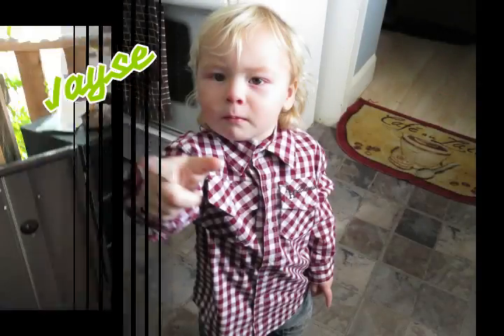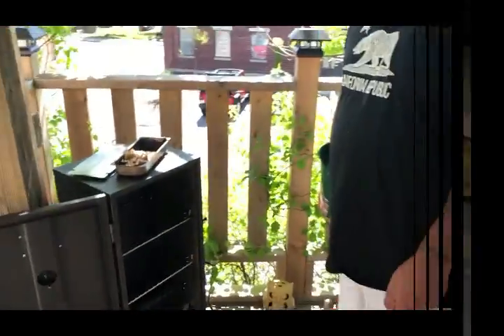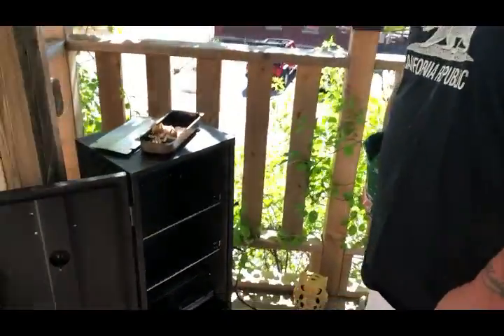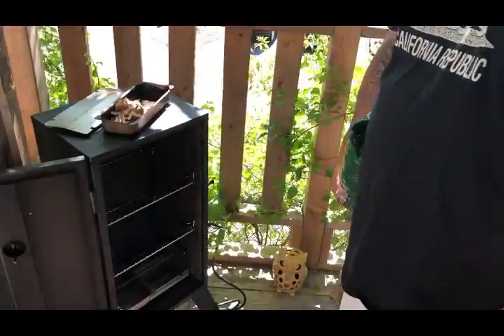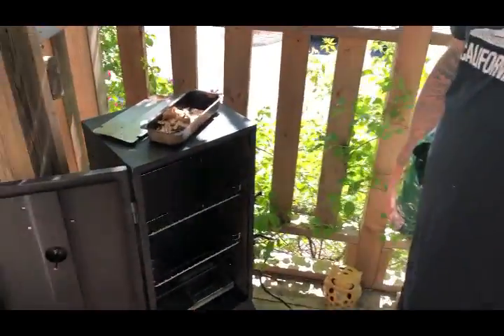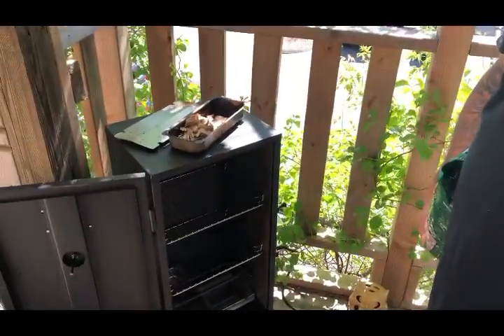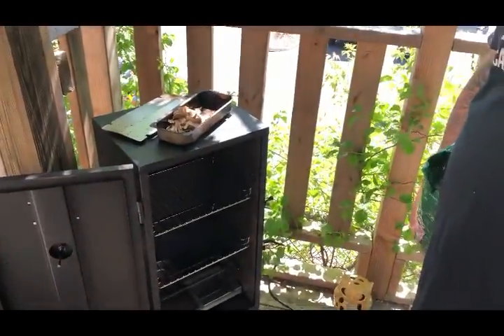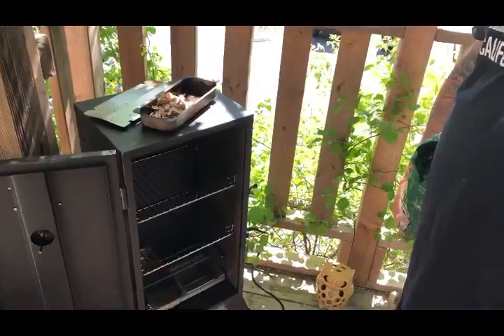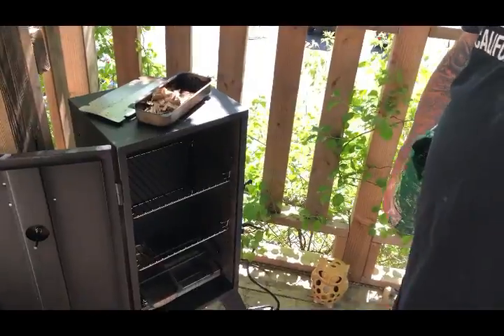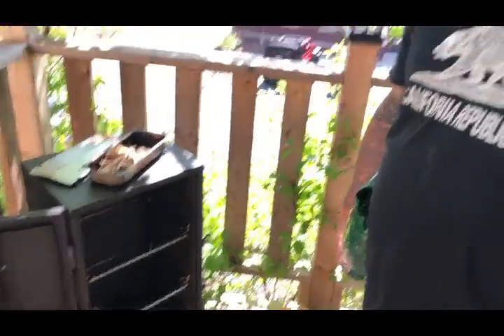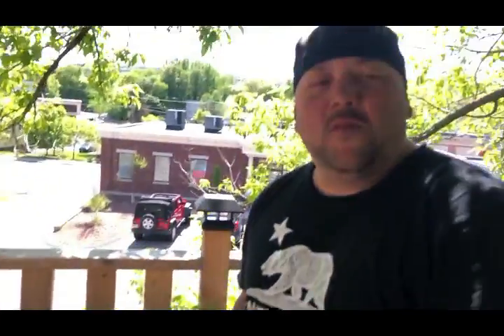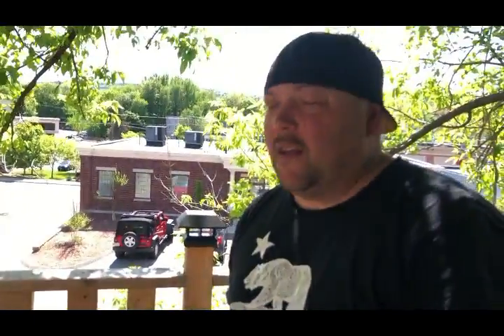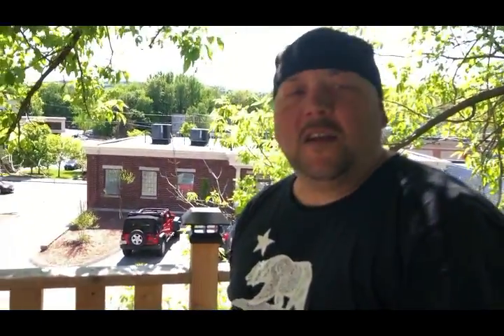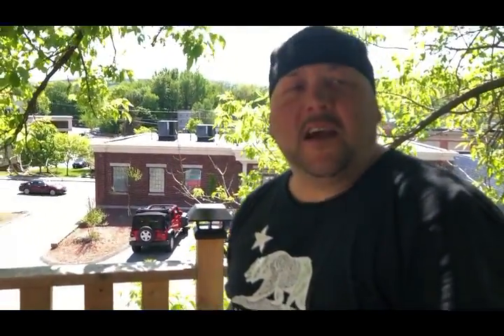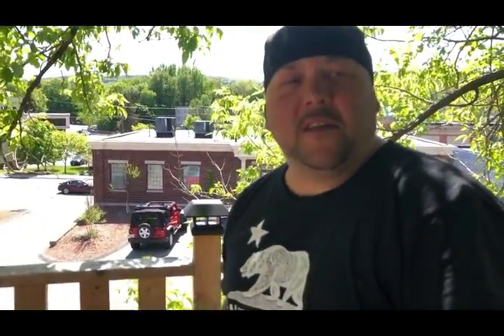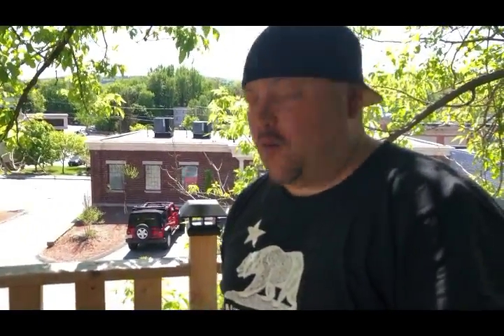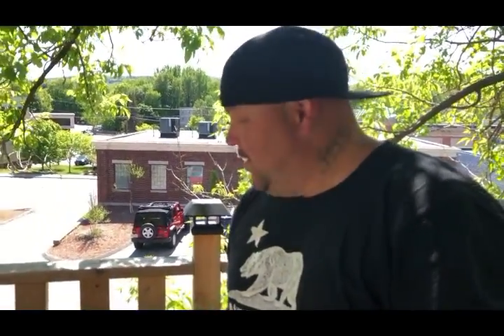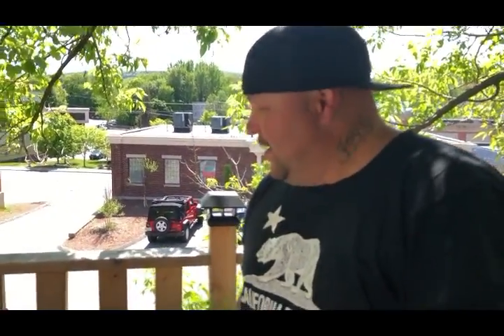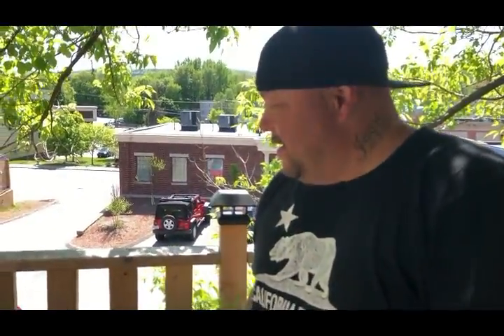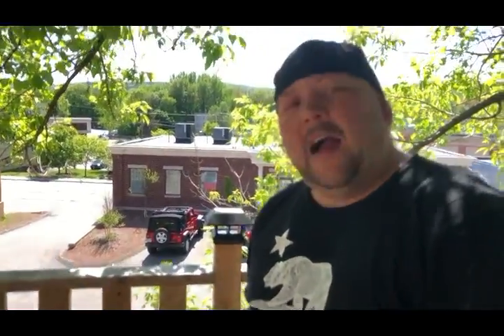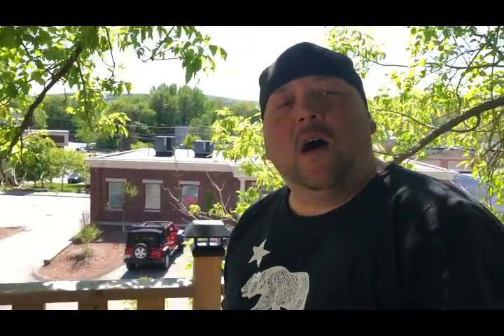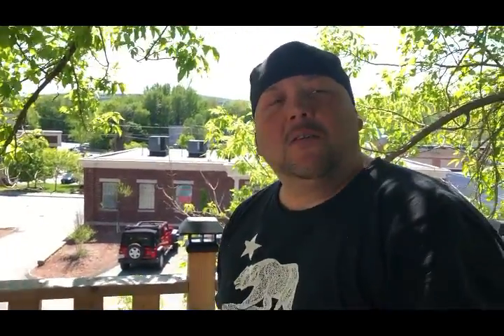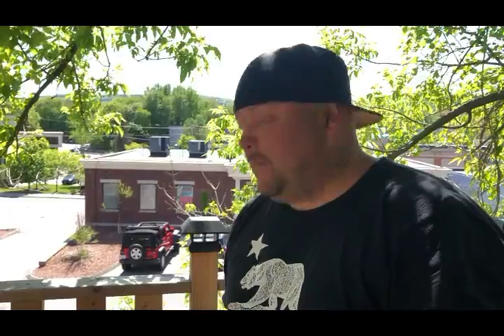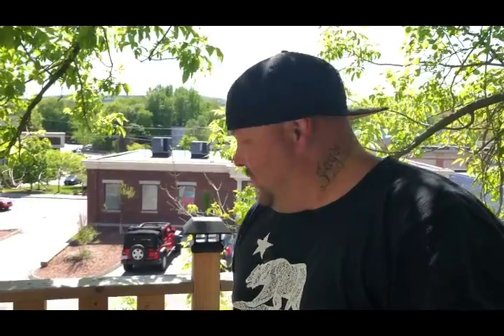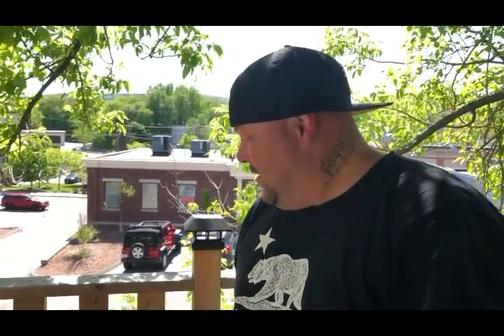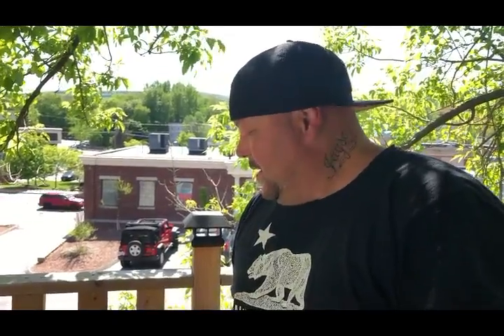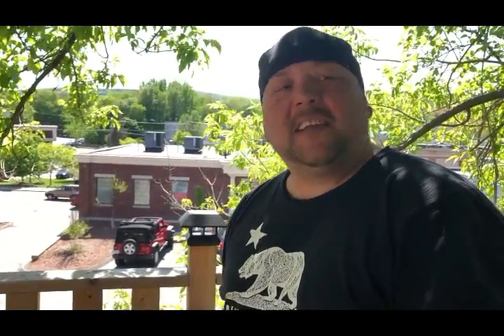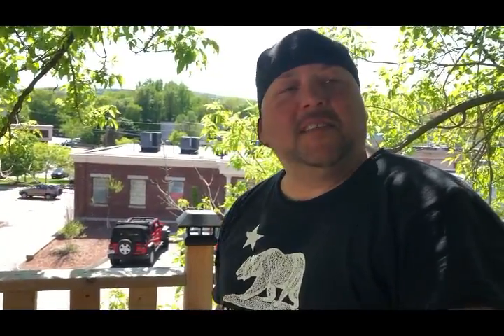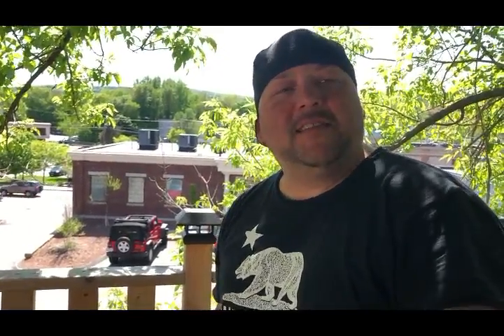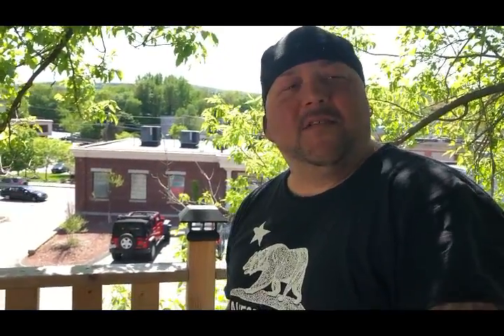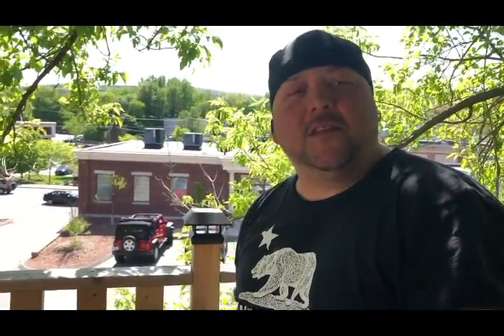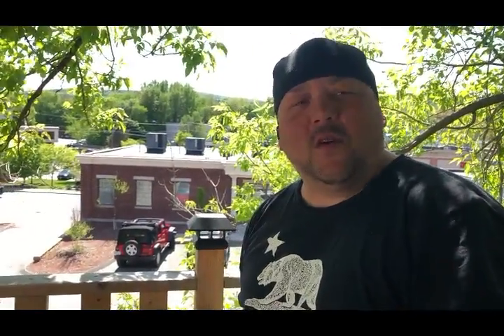Hey, we are learning how to run the smoker. Well, we ain't learning how to run the smoker — I know how. It's actually my second season running the smoker.